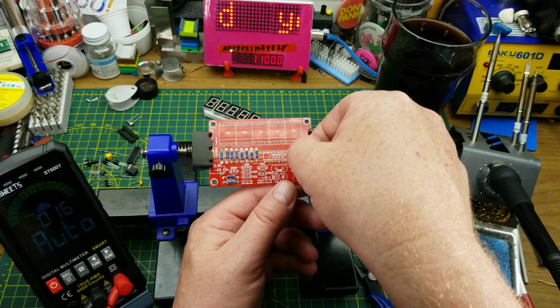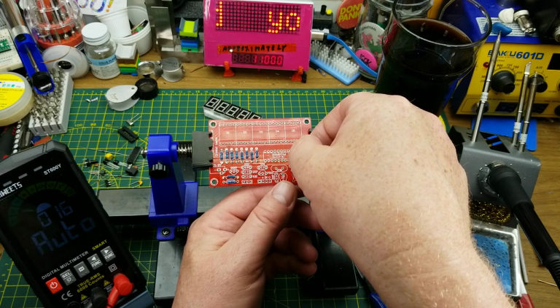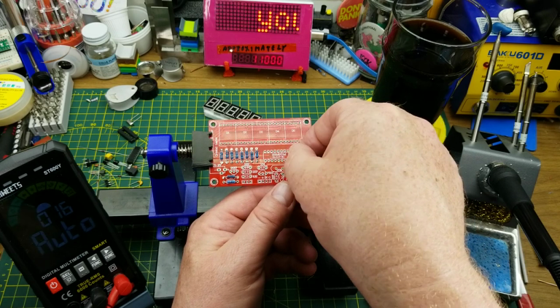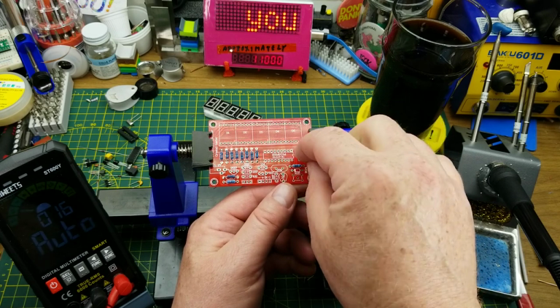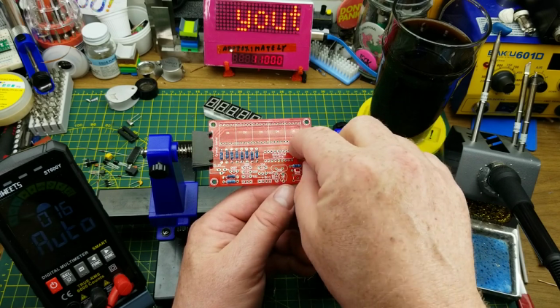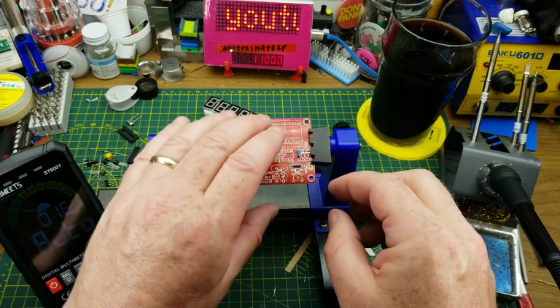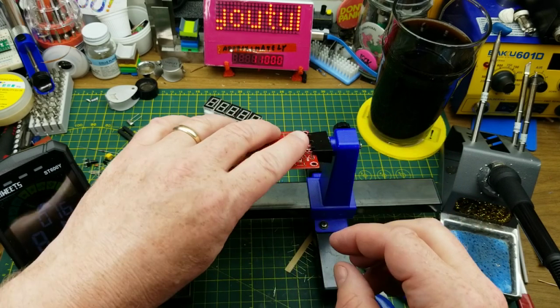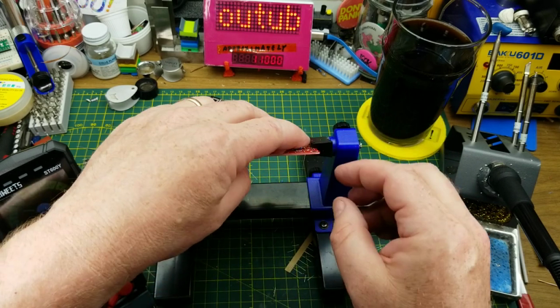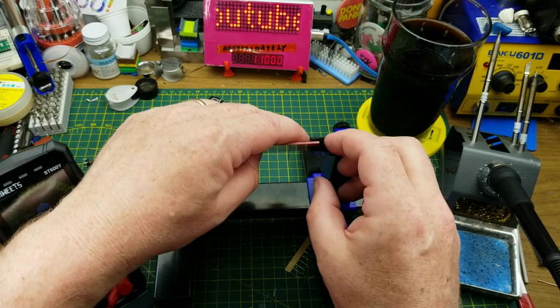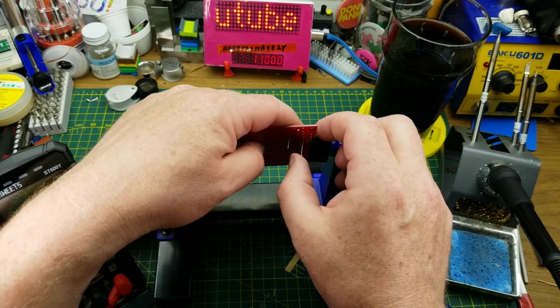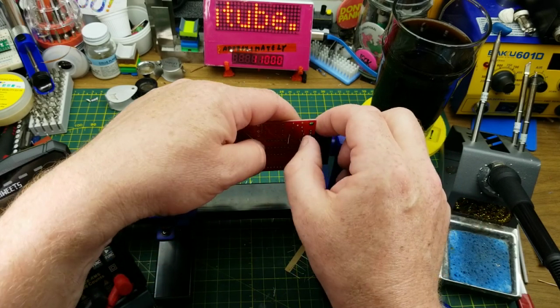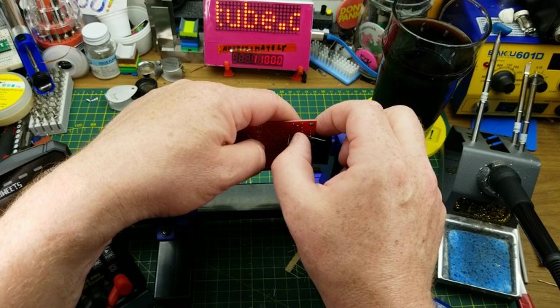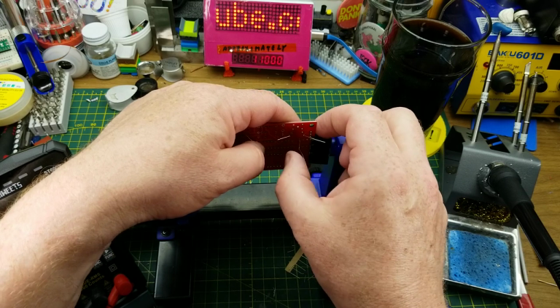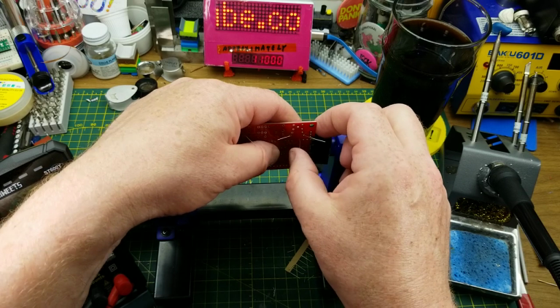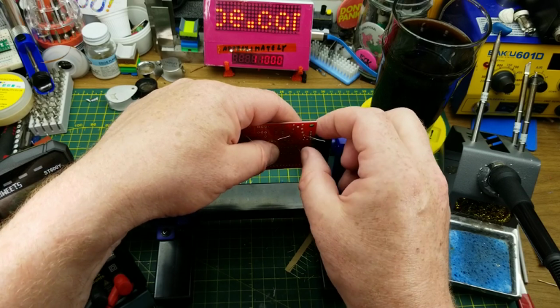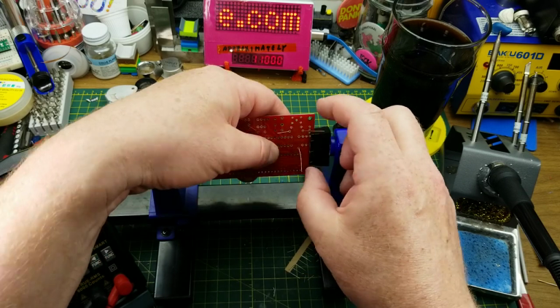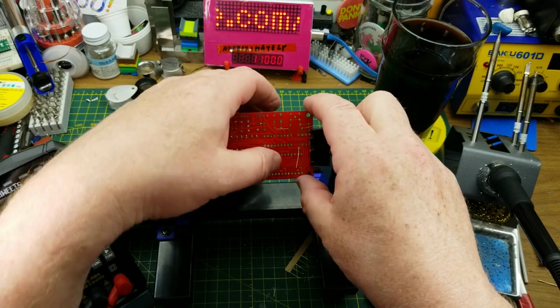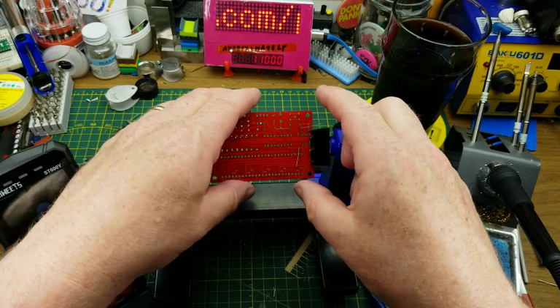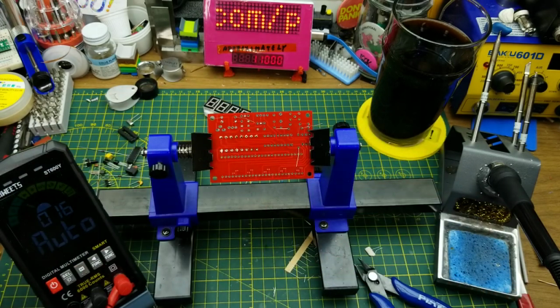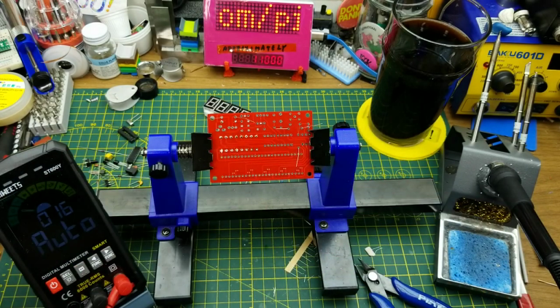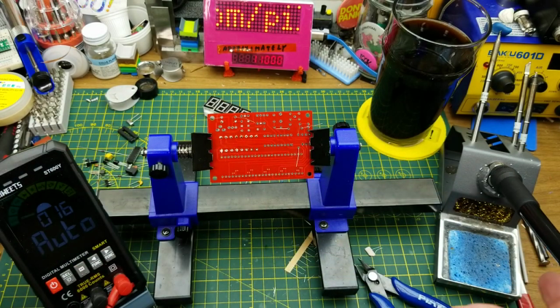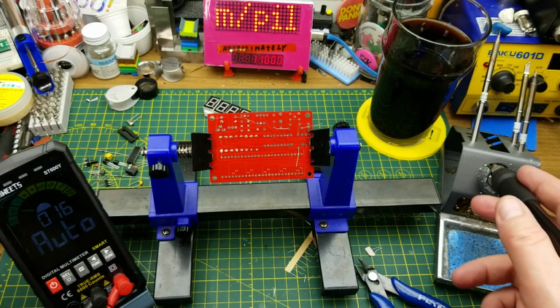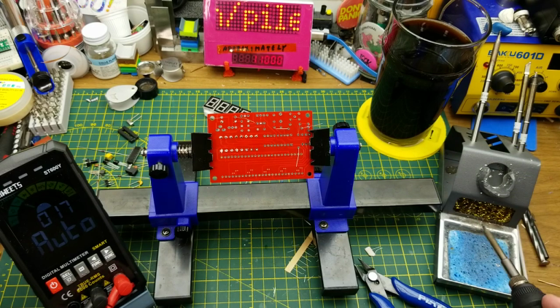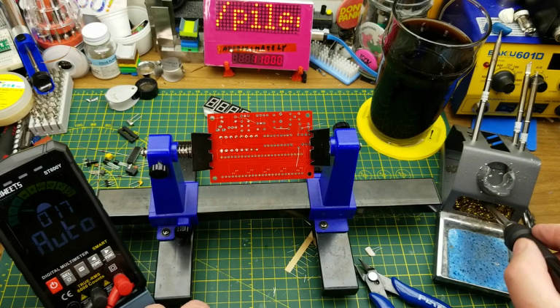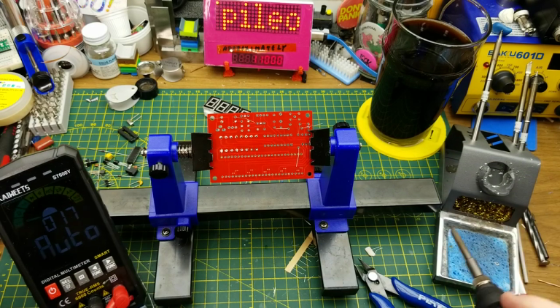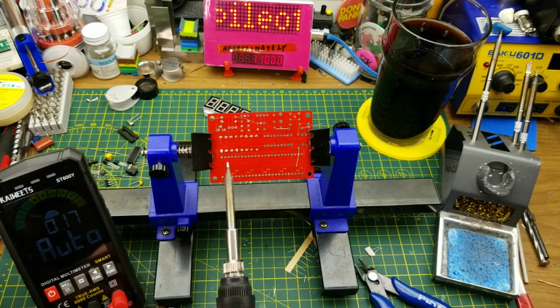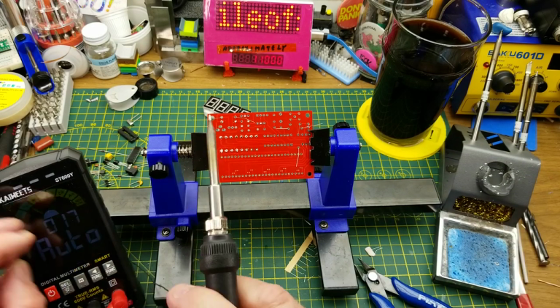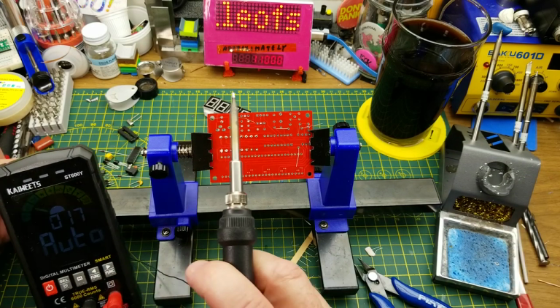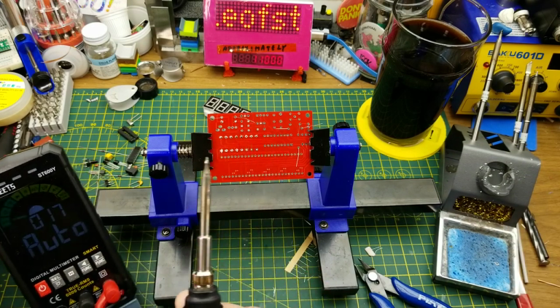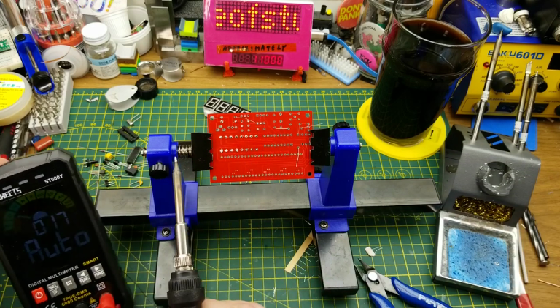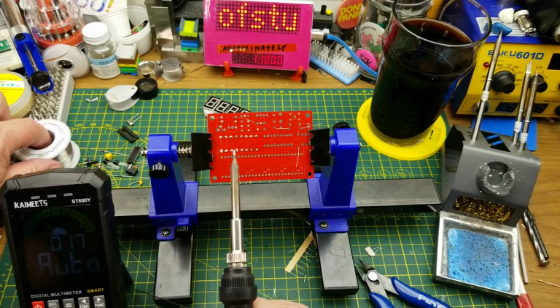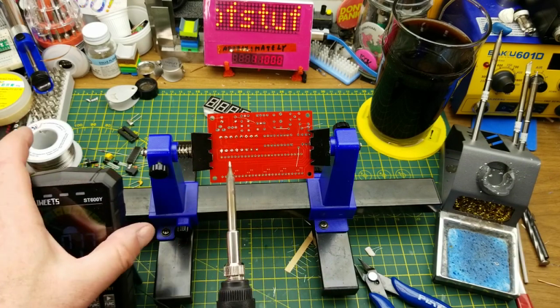I'm just making this up as I go along, following along as it seems like a reasonable thing to do, and just having fun. This isn't rocket surgery — it's just enjoying yourself building a kit.